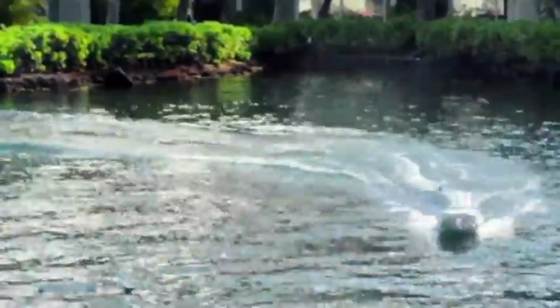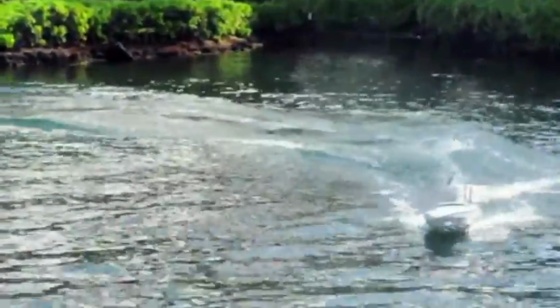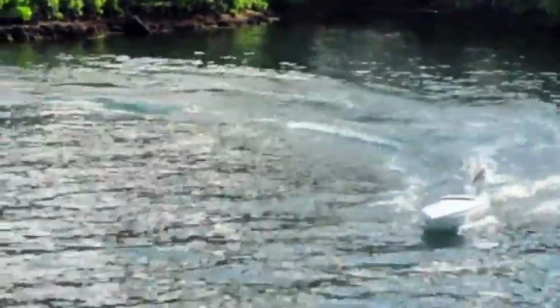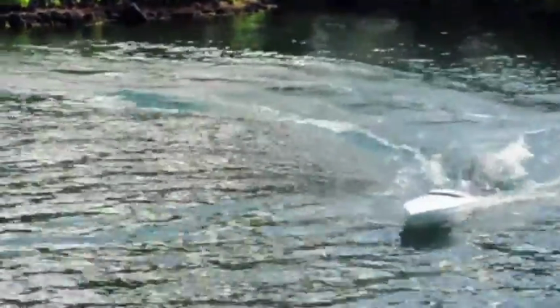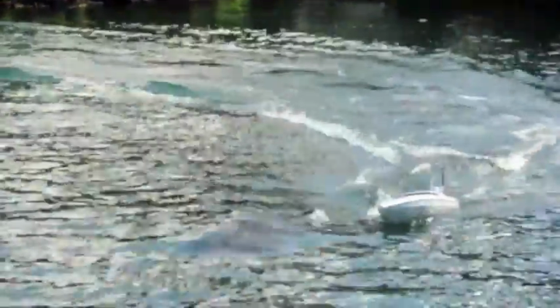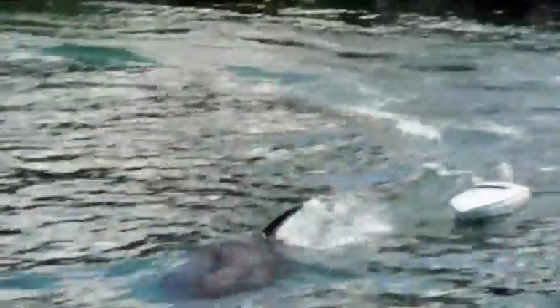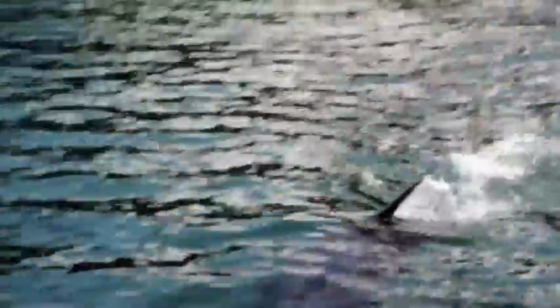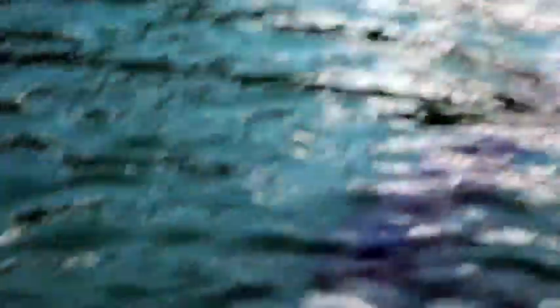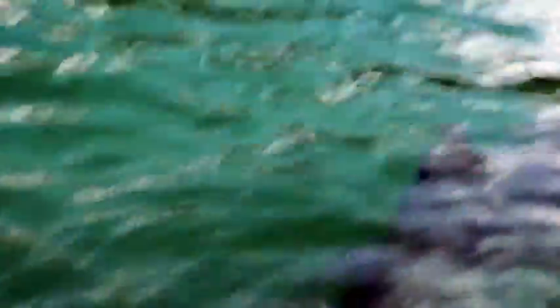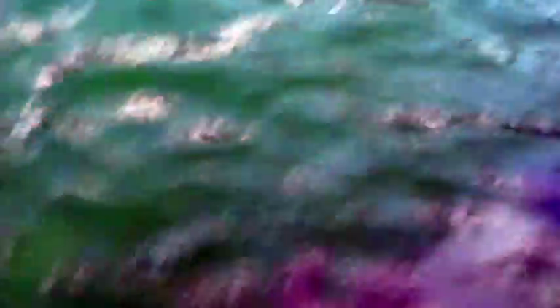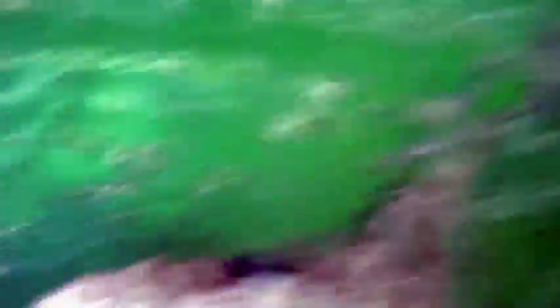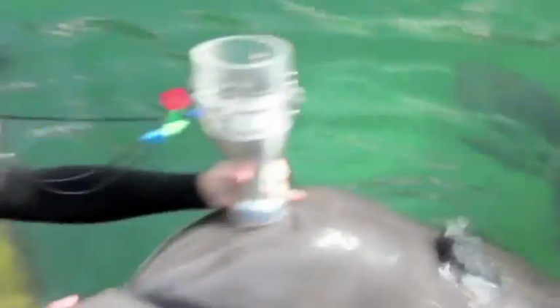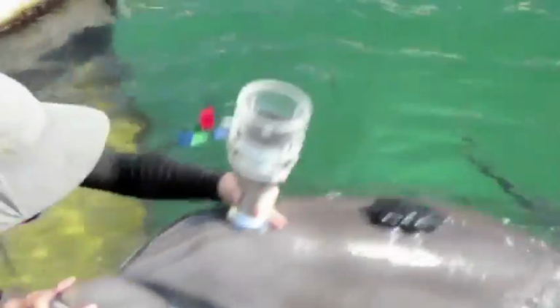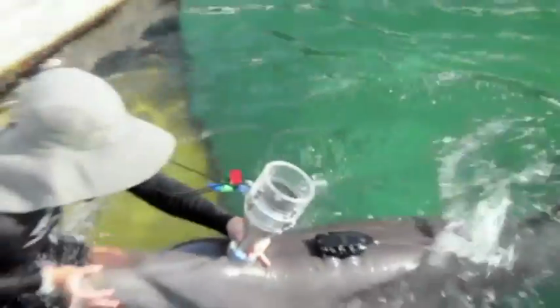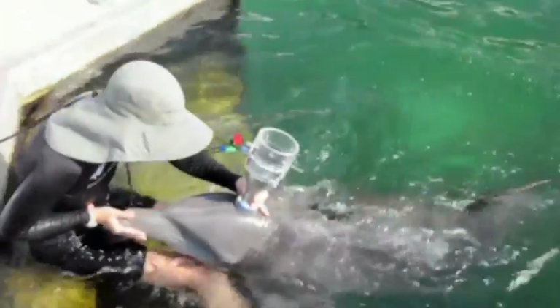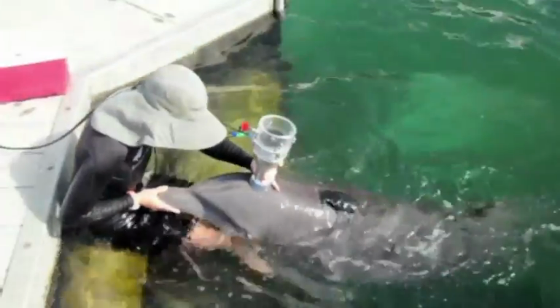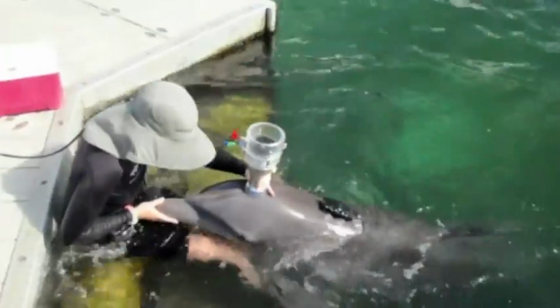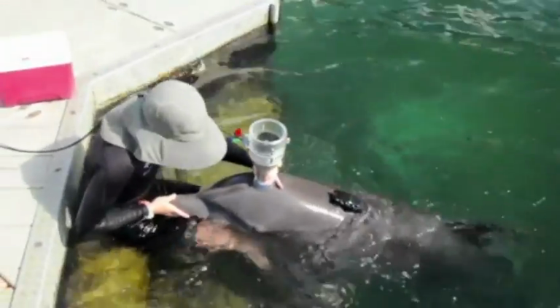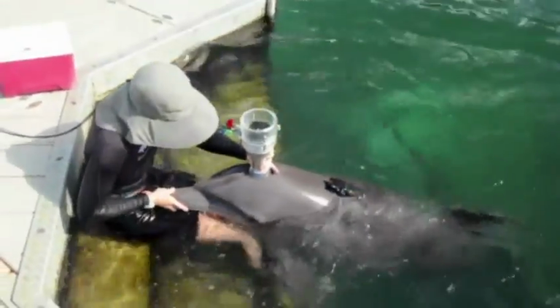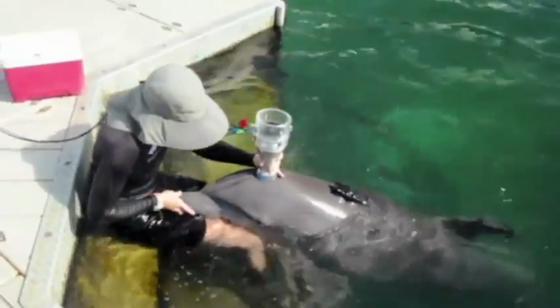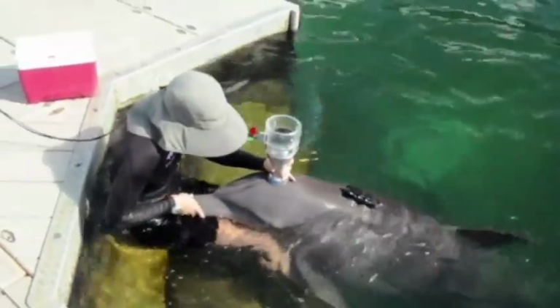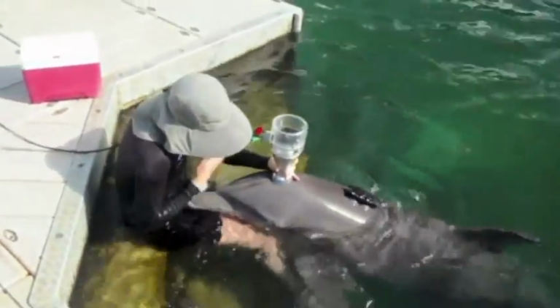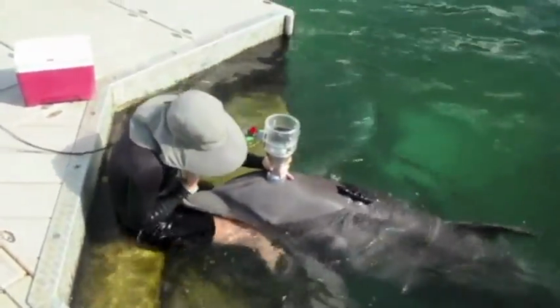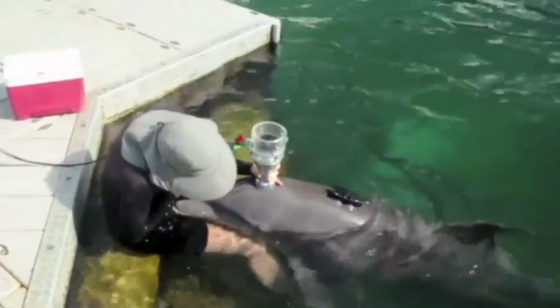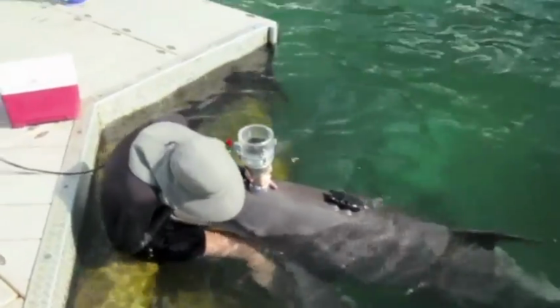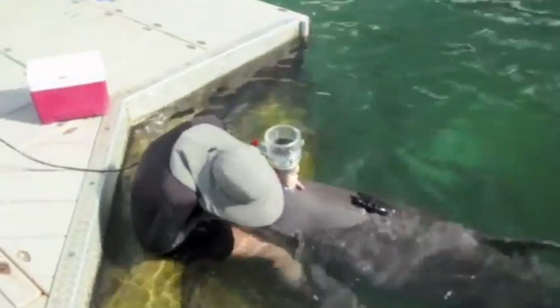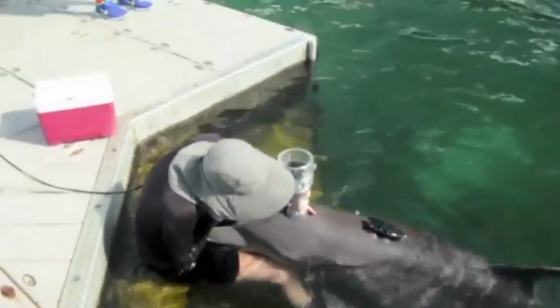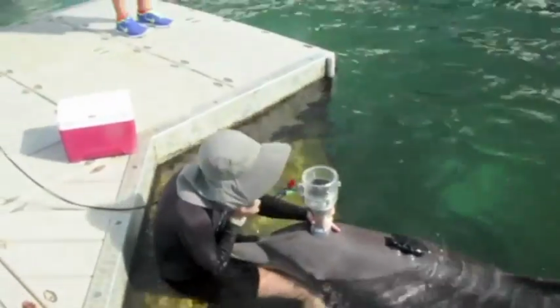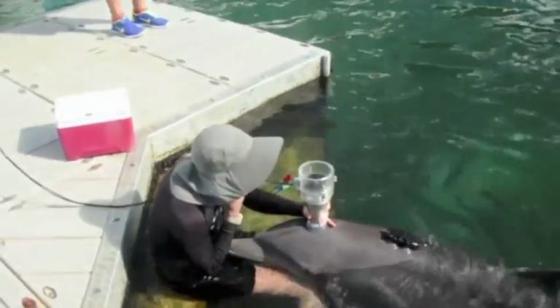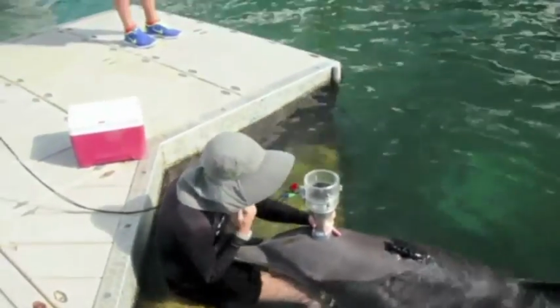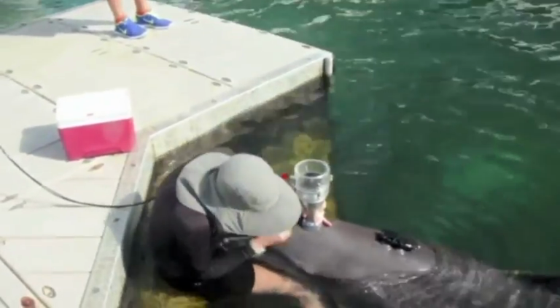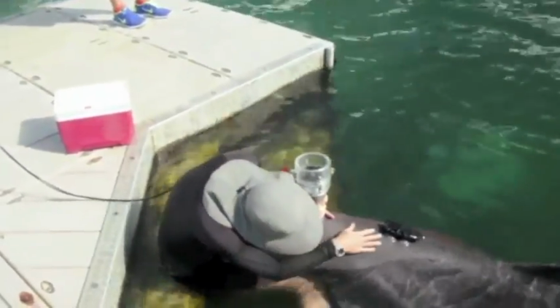The session ends with the dolphin greeting its trainer and giving a series of voluntary breath samples into a custom-made device that measures respiratory flow rates, oxygen, and carbon dioxide levels of the expired gas.